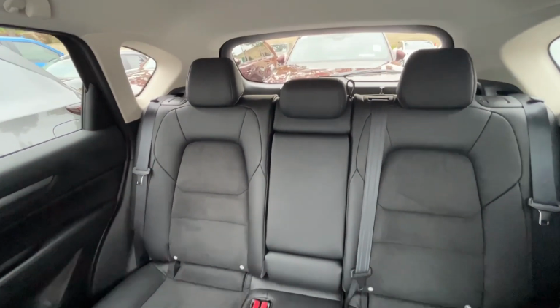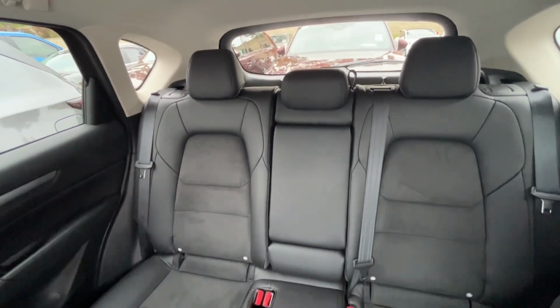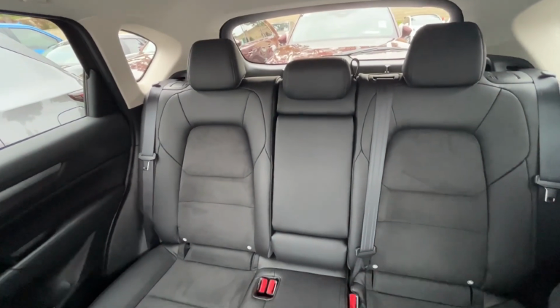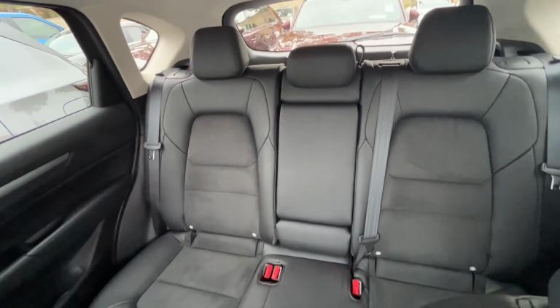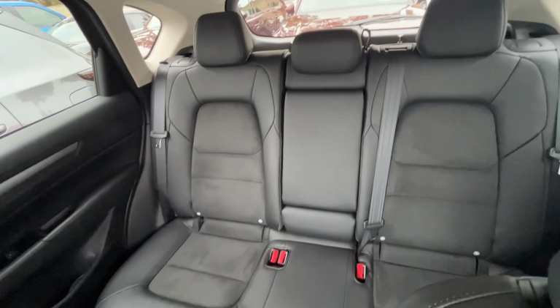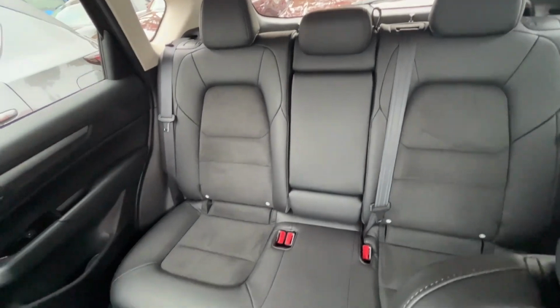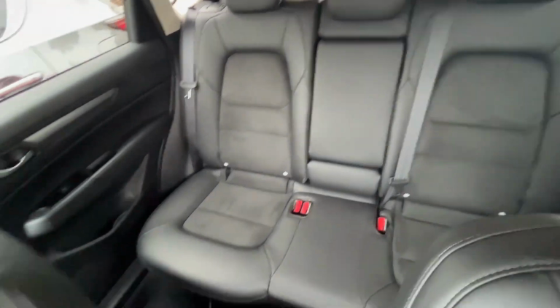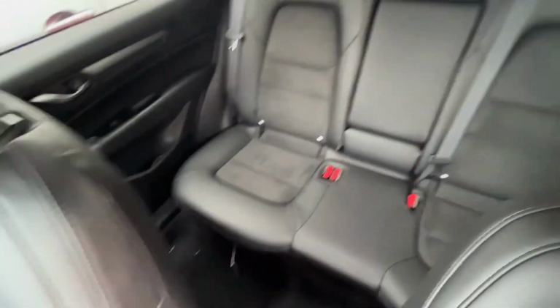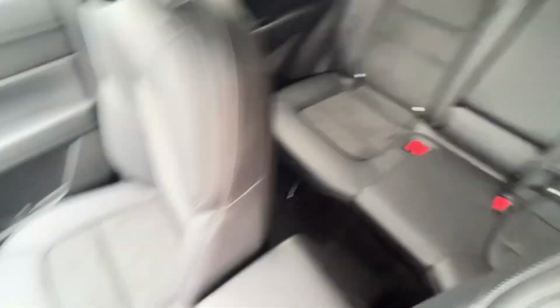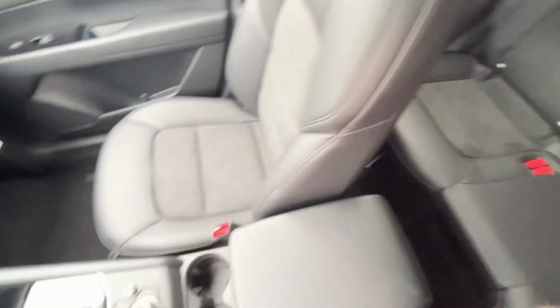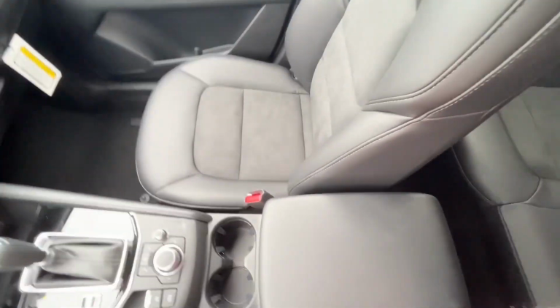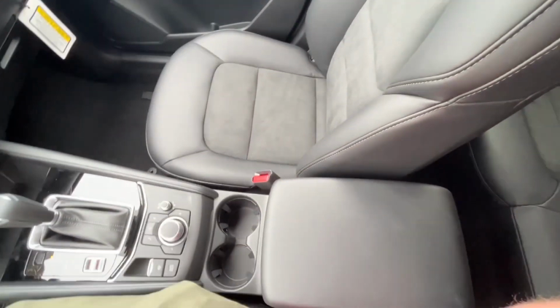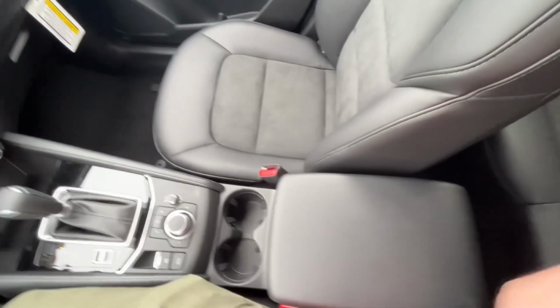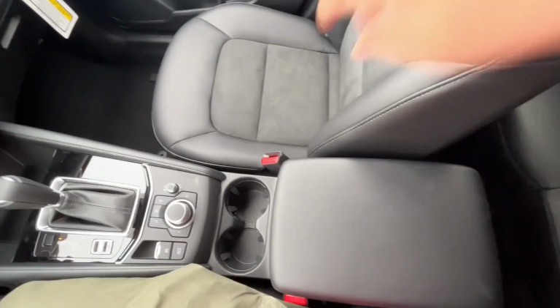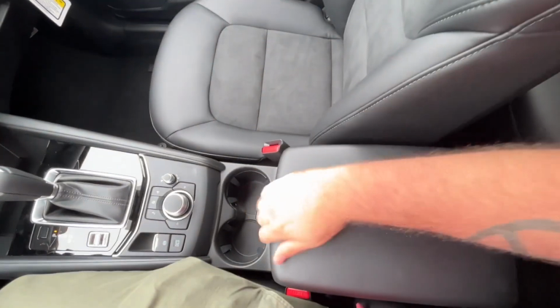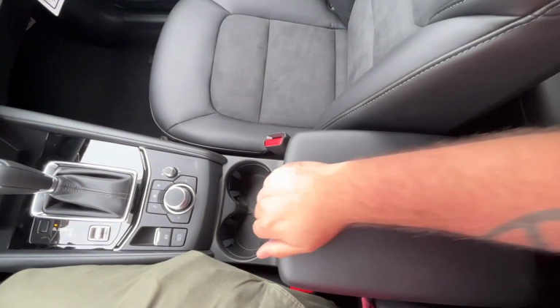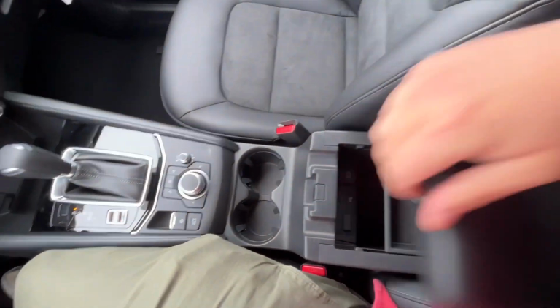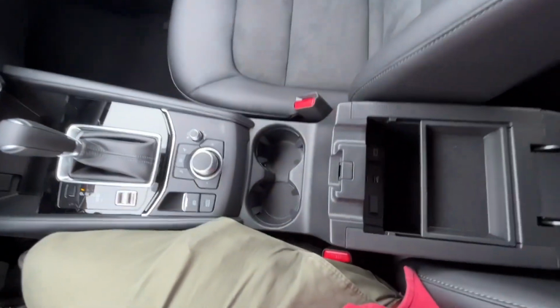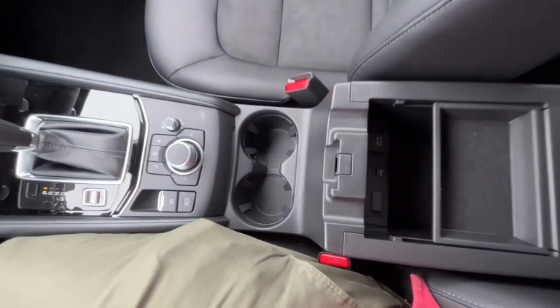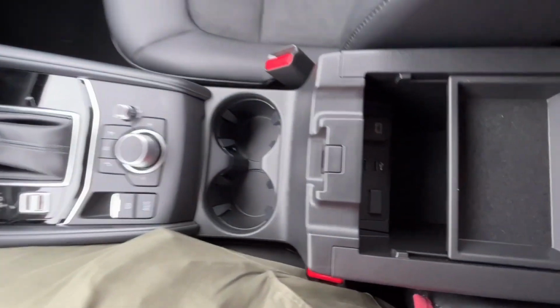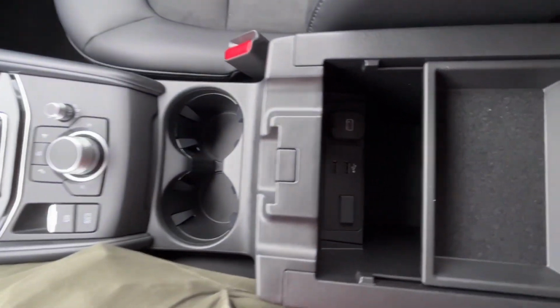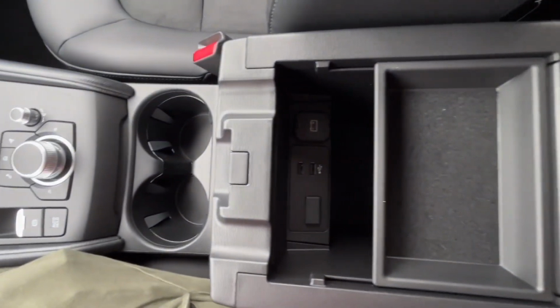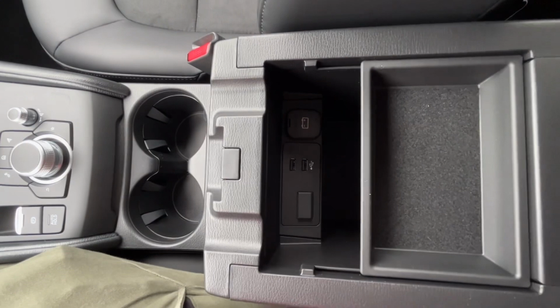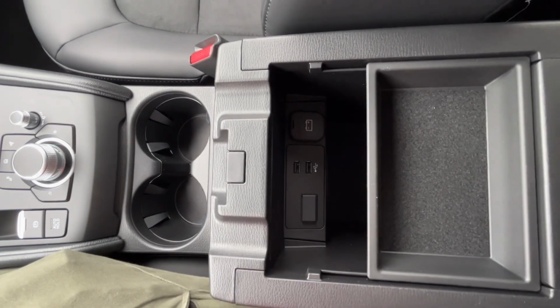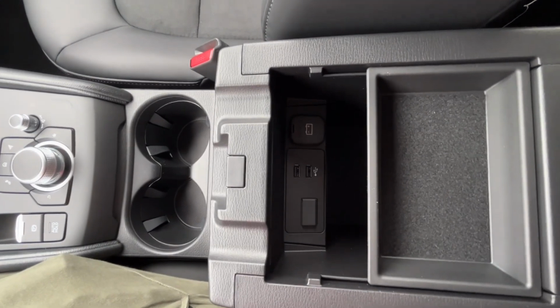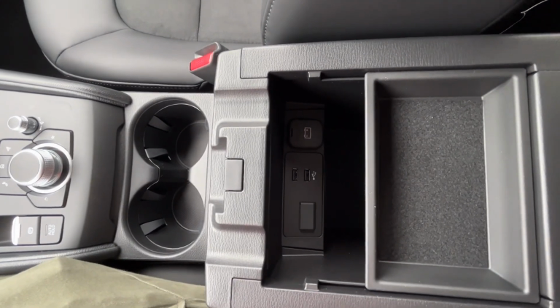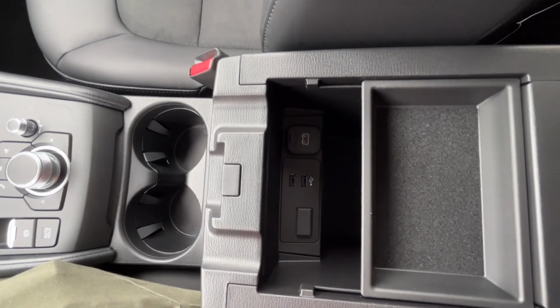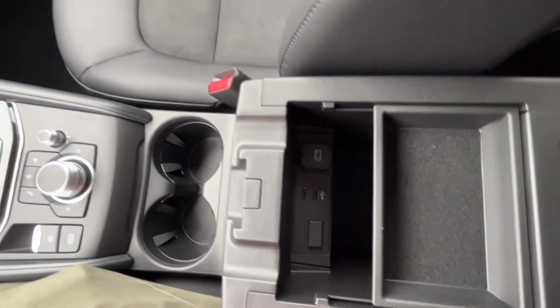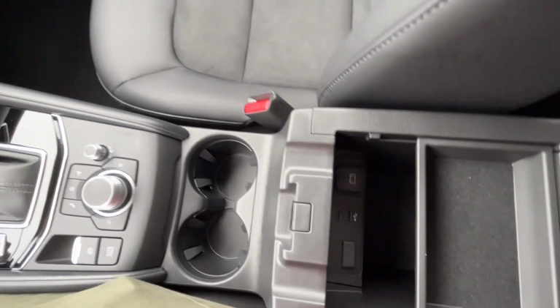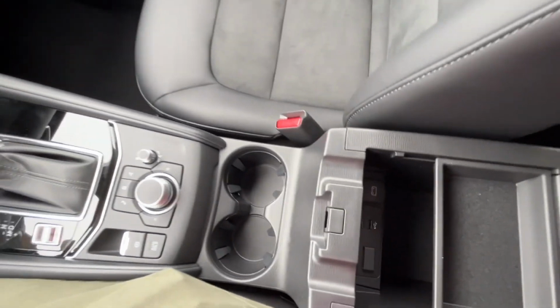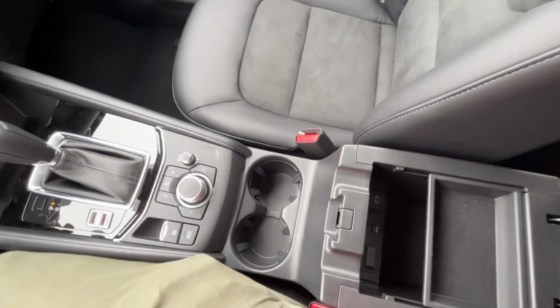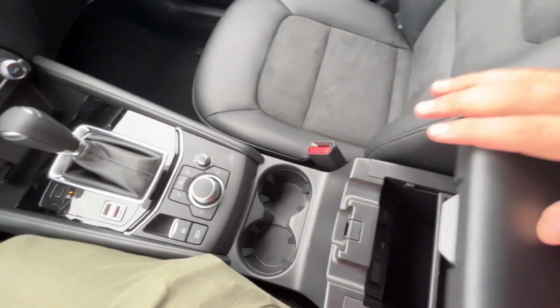You have a center armrest and up front you're going to have some additional storage, as well as two USB ports for your front seat passengers.